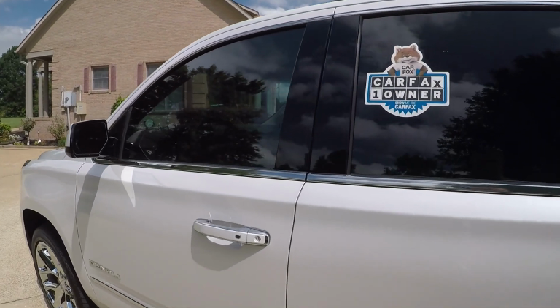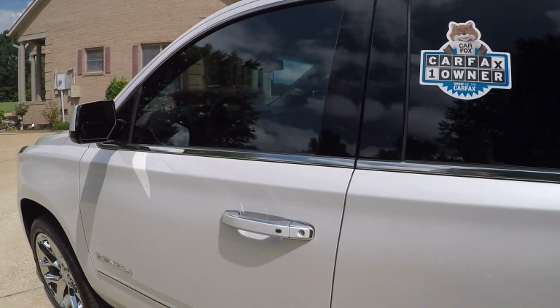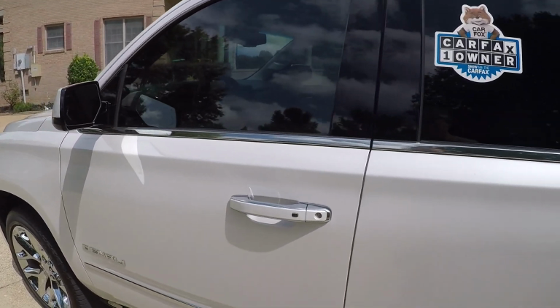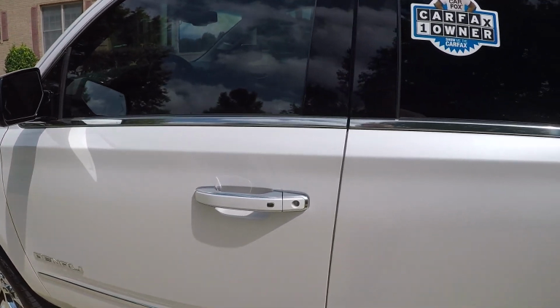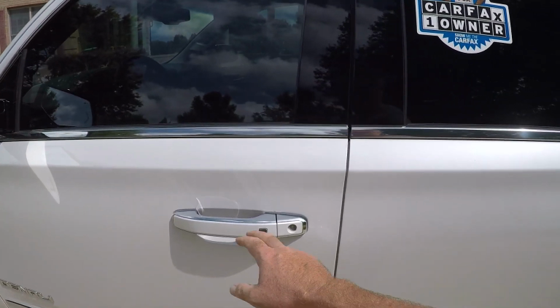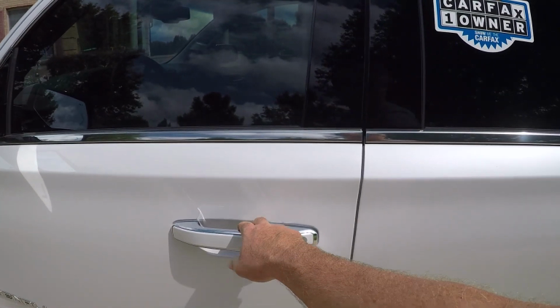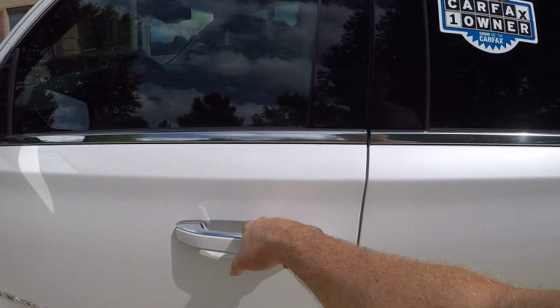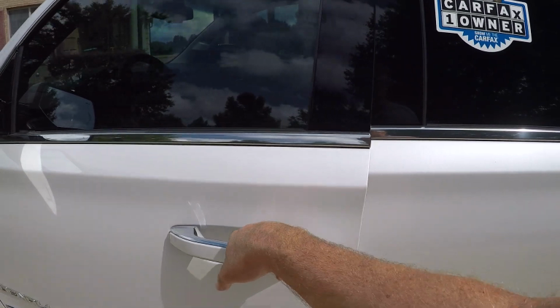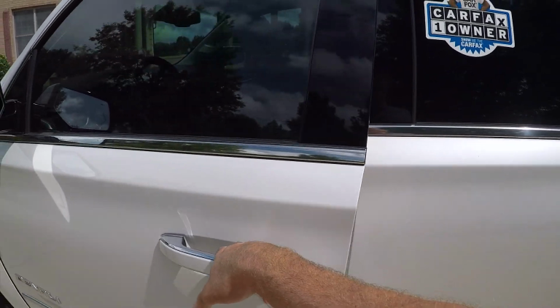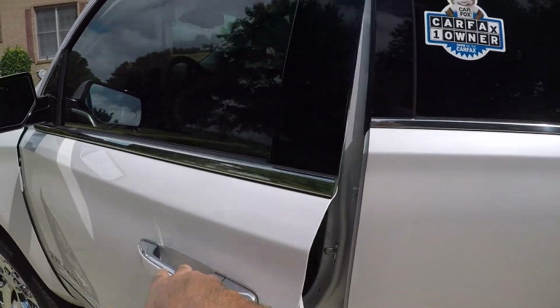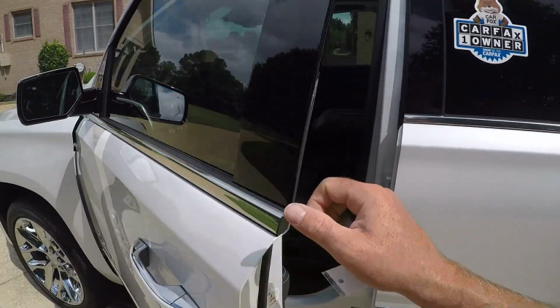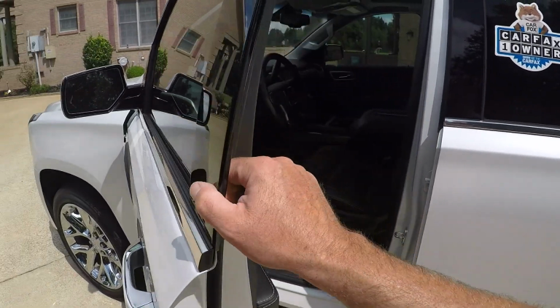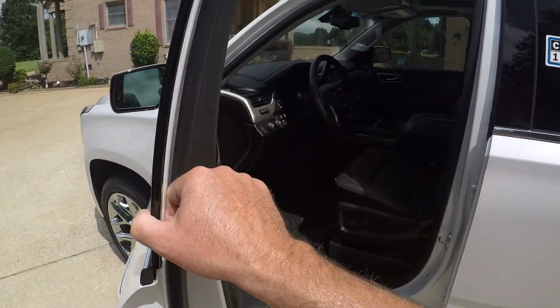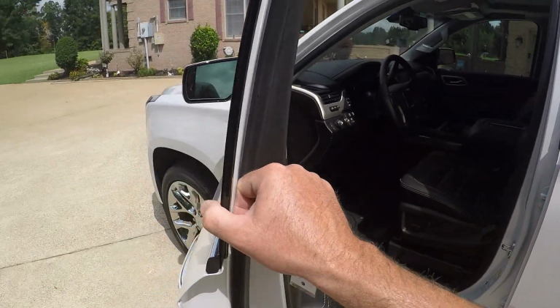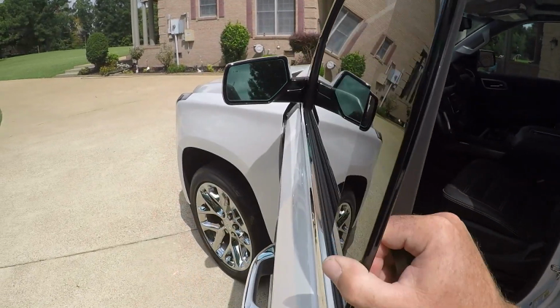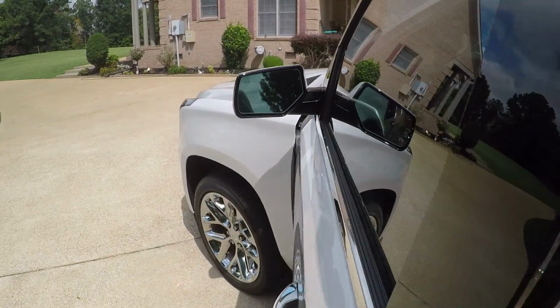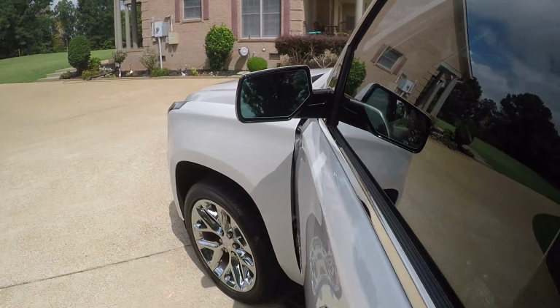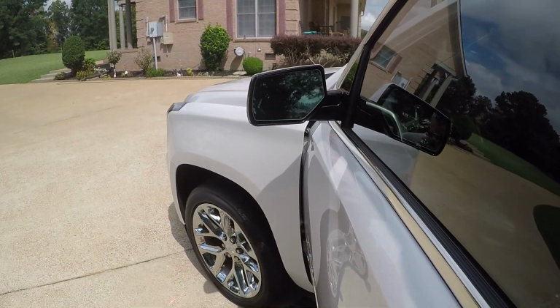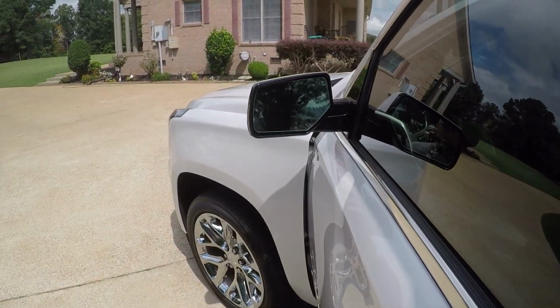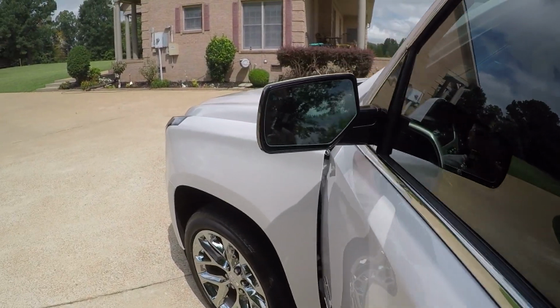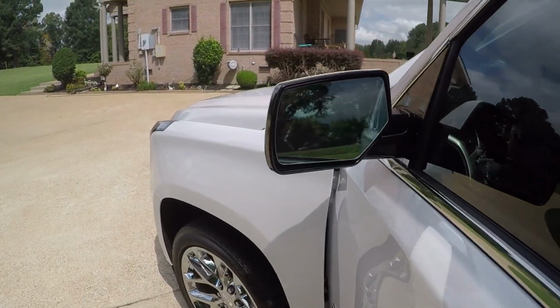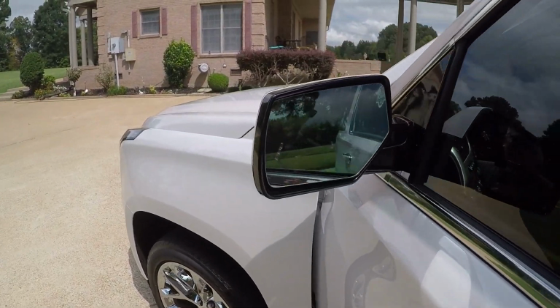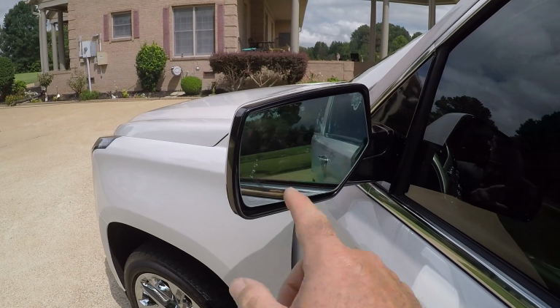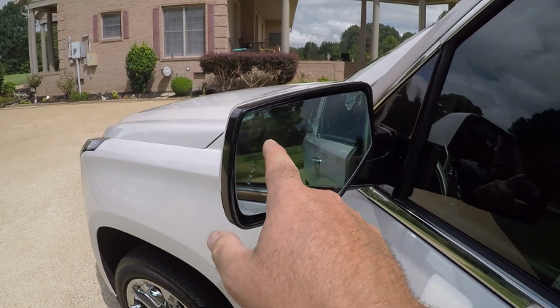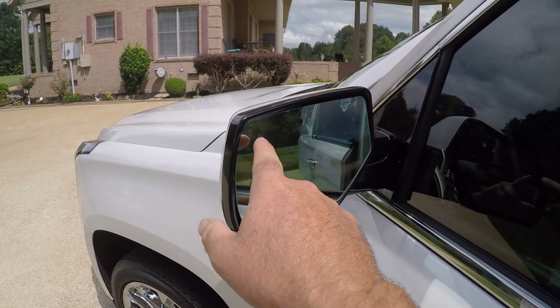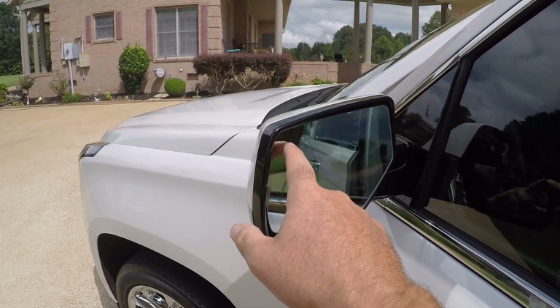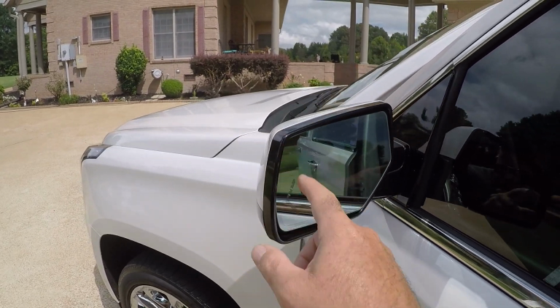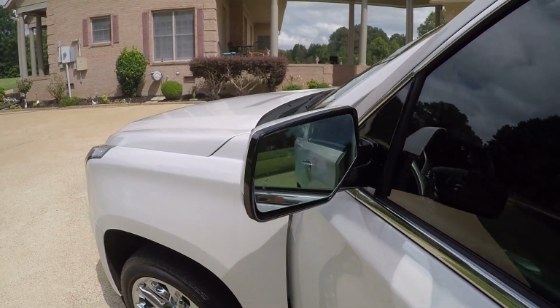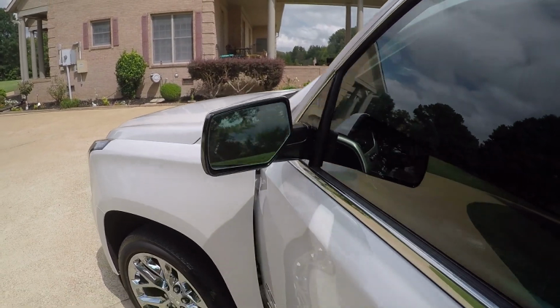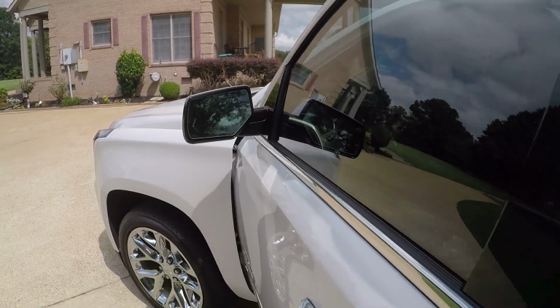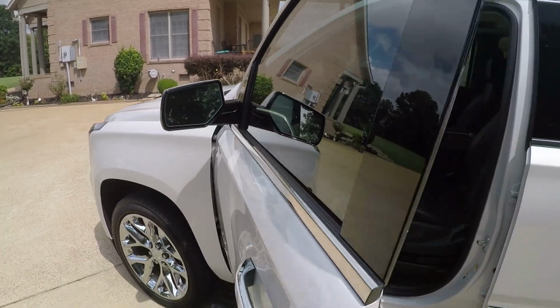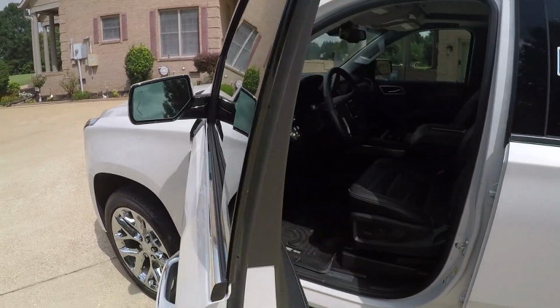It's got the passive active key — you just touch the door handle and it unlocks as long as you have the key fob nearby. It's also got the blind spot monitor system; this will flash orange if someone's in the blind spot.